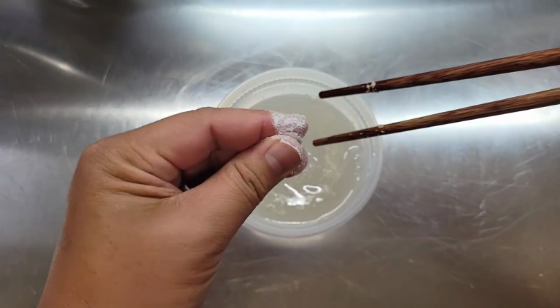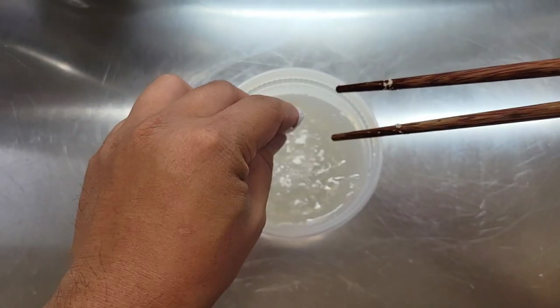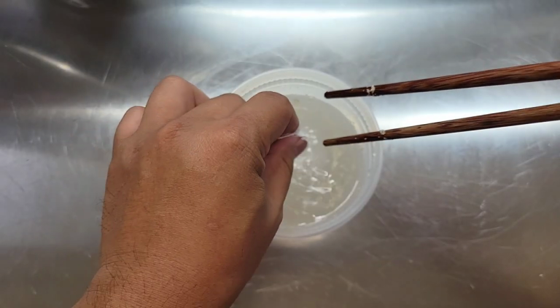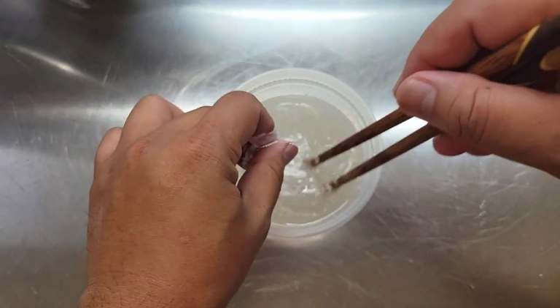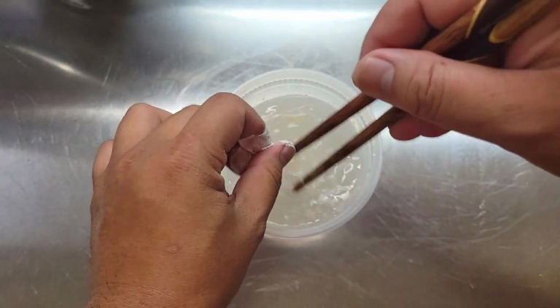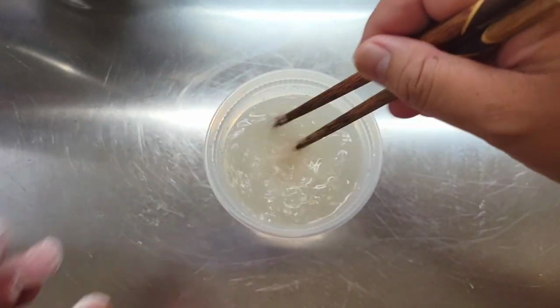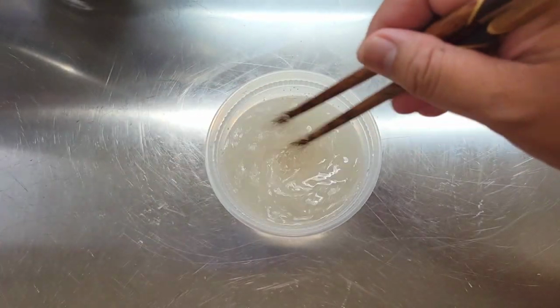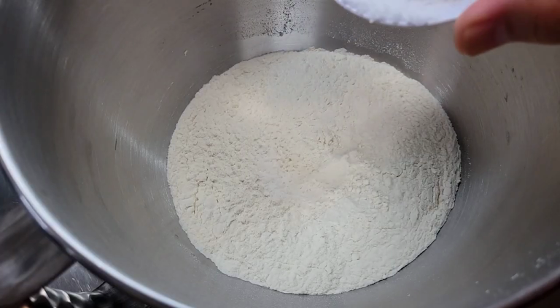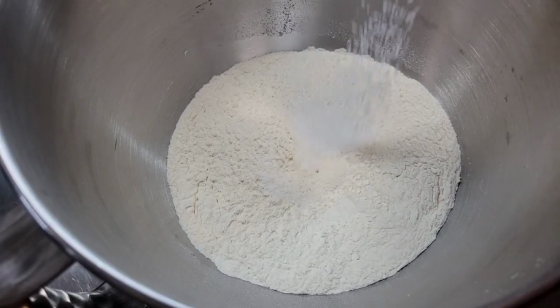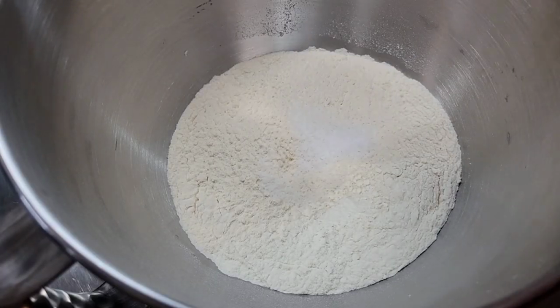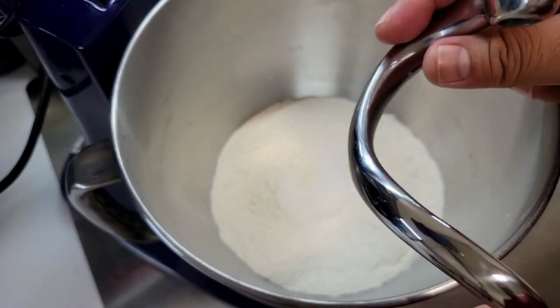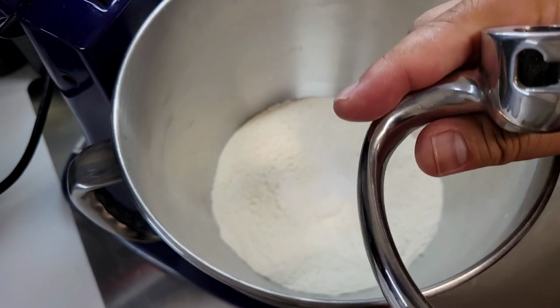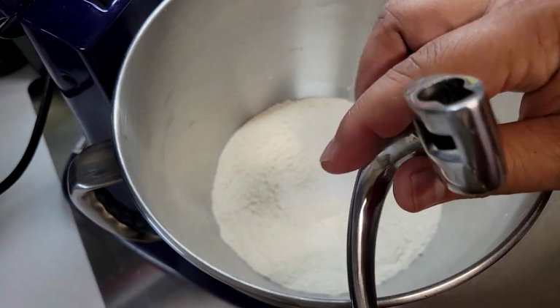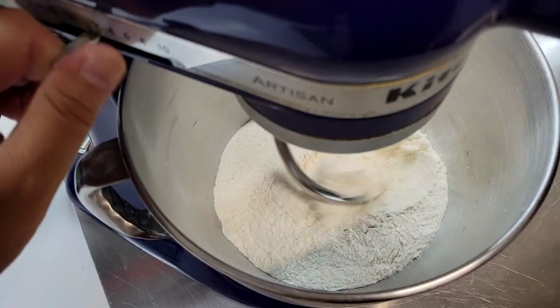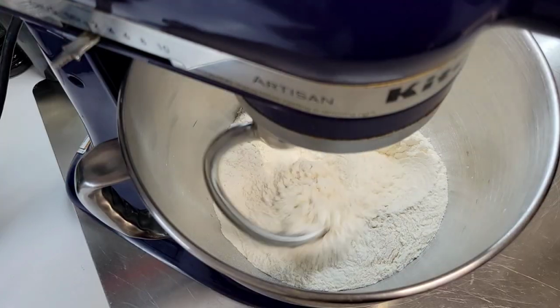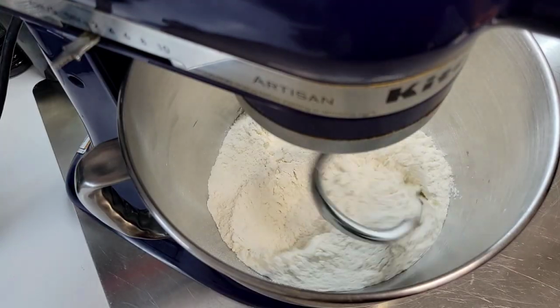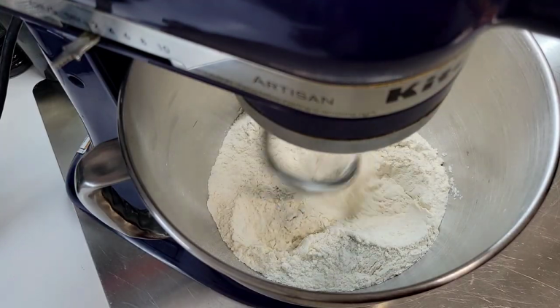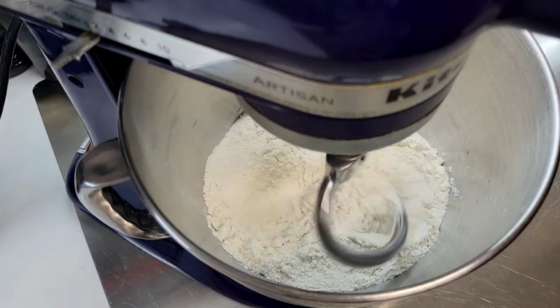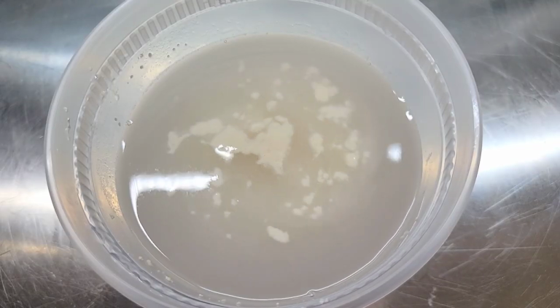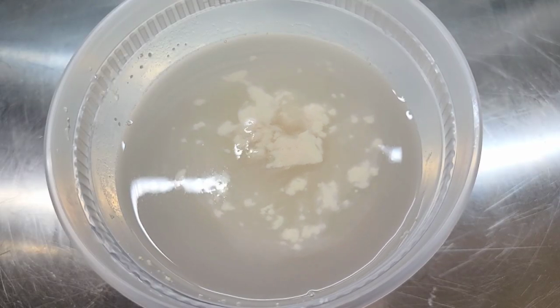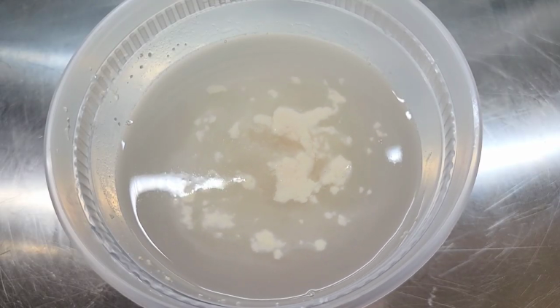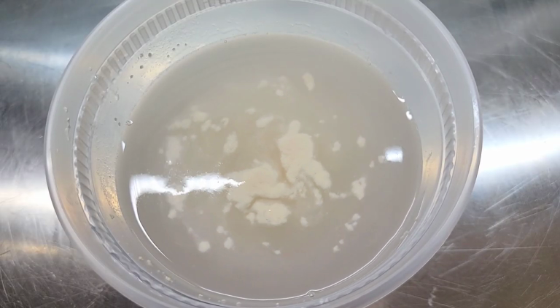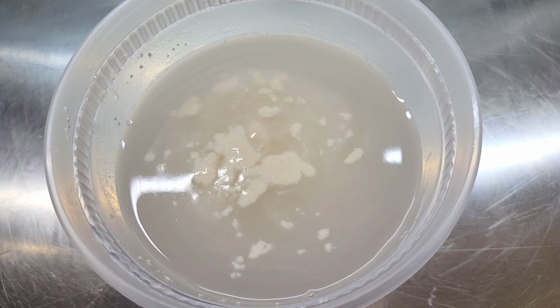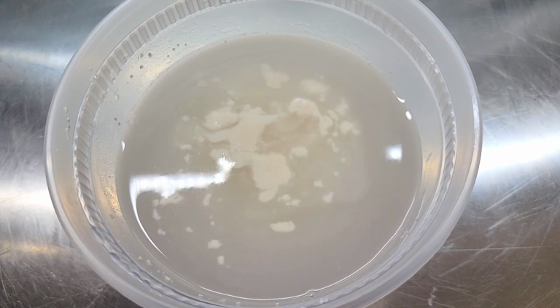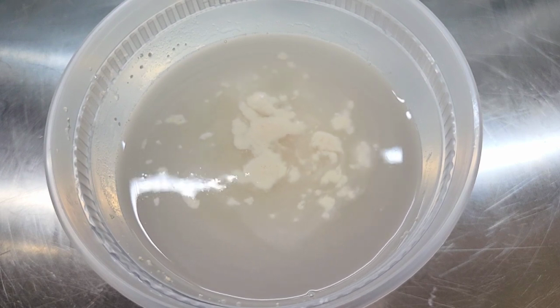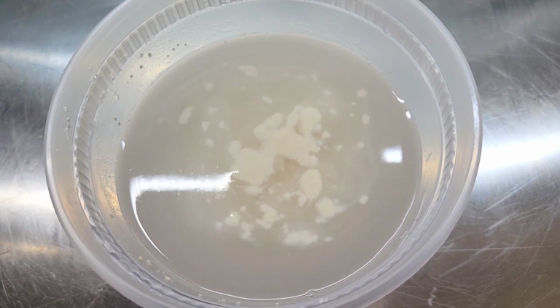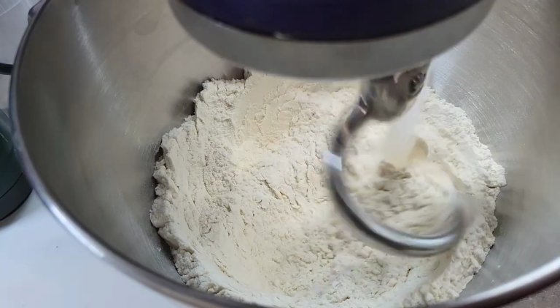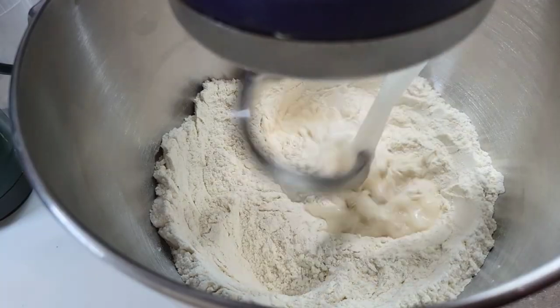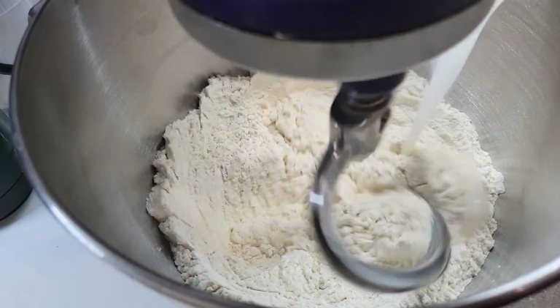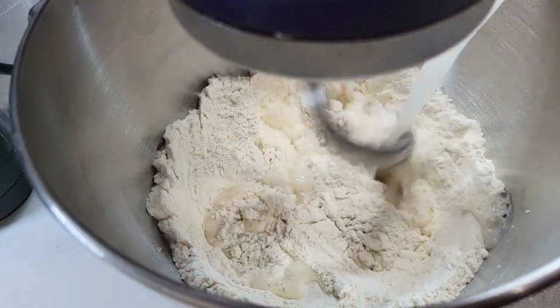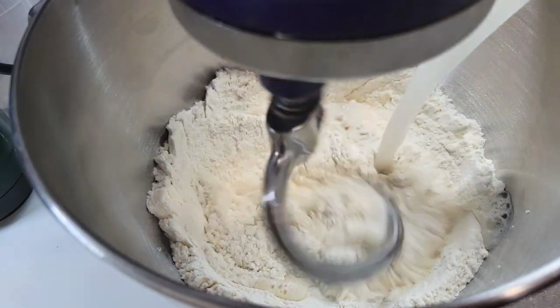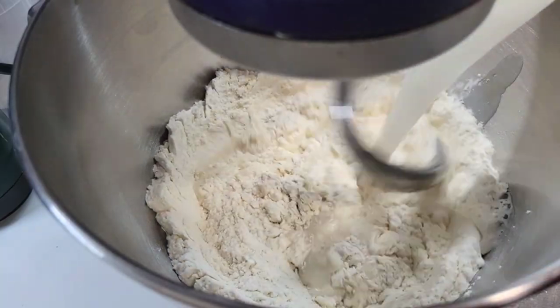This is a very easy recipe. You don't have to deal with a sourdough starter or a poolish, none of that. It's just straightforward blooming yeast and water with a little bit of flour in it. Once your yeast shows proof of life, add it to your flour and salt mixture.